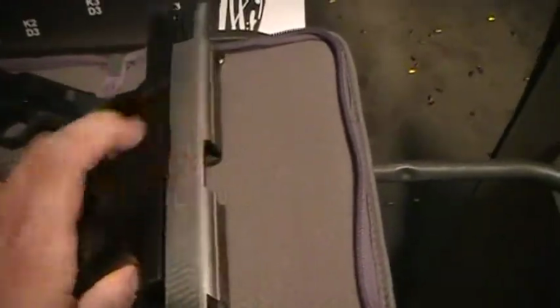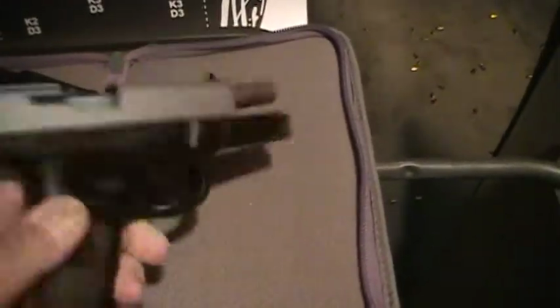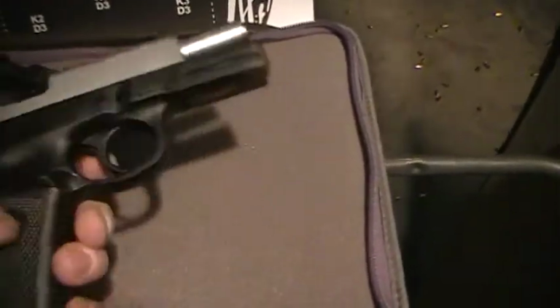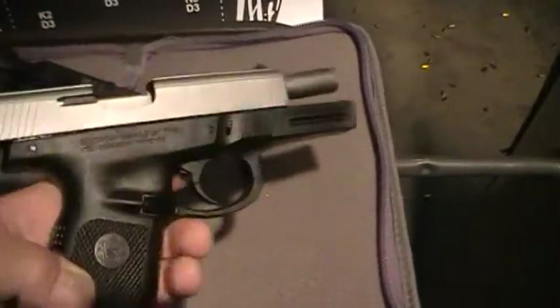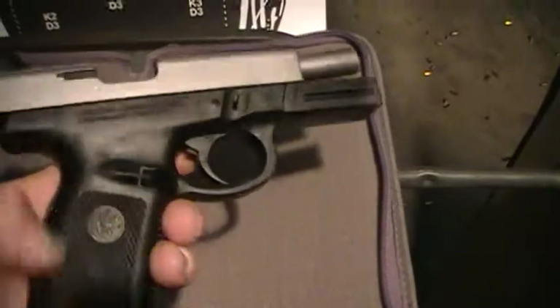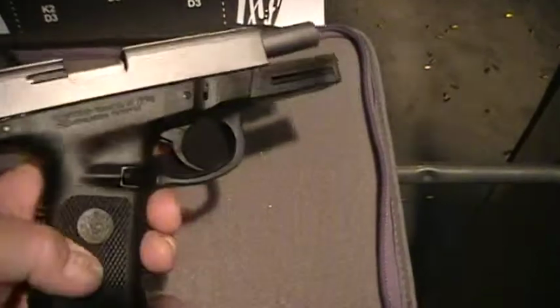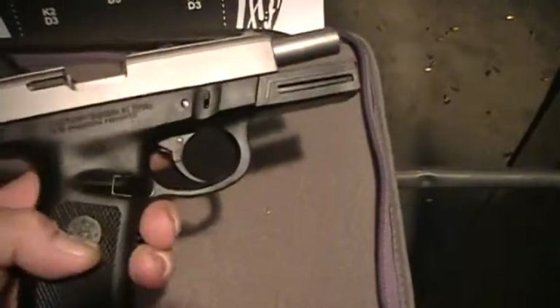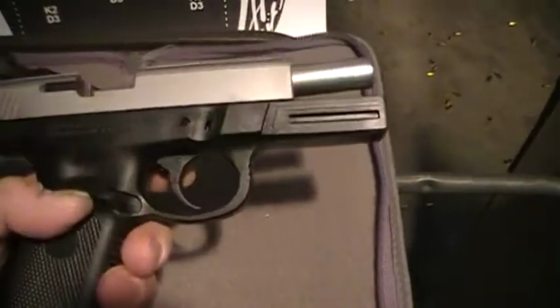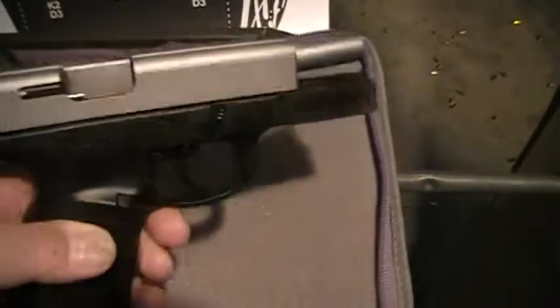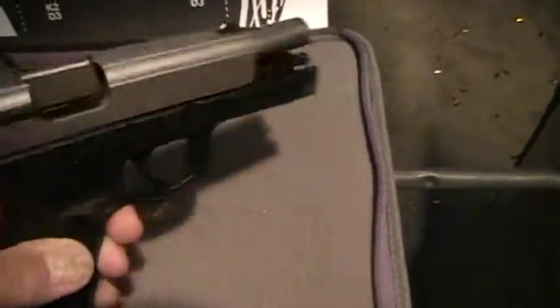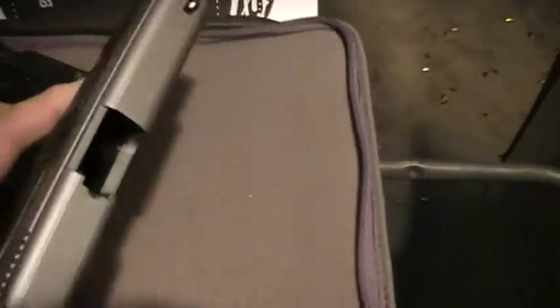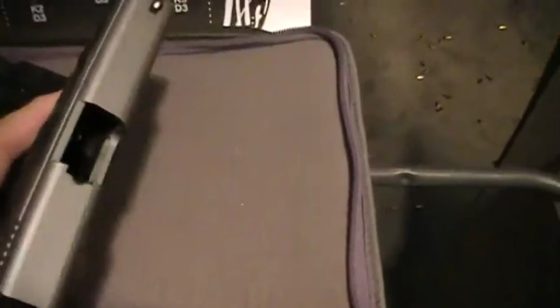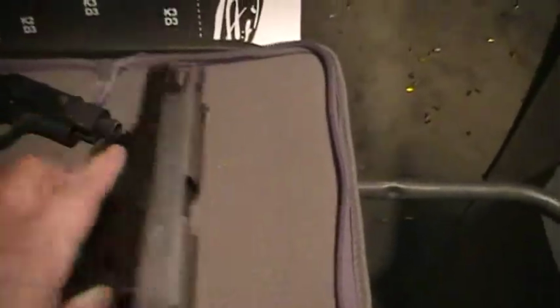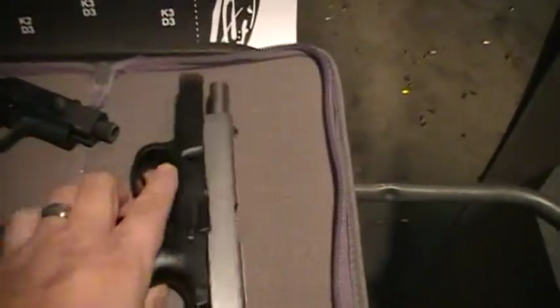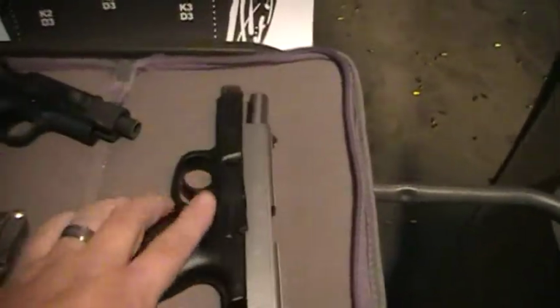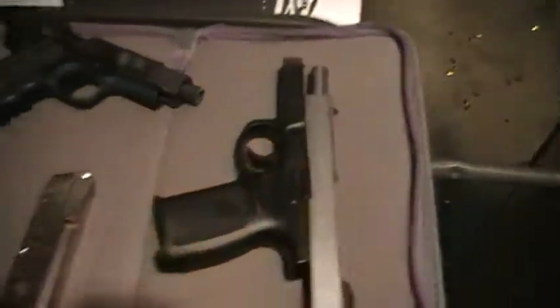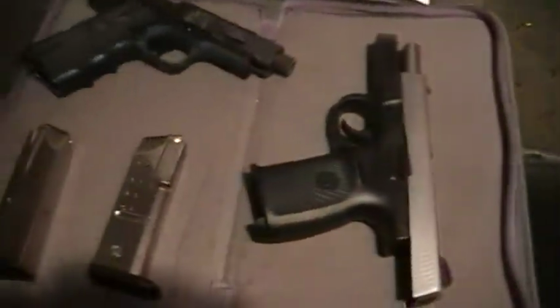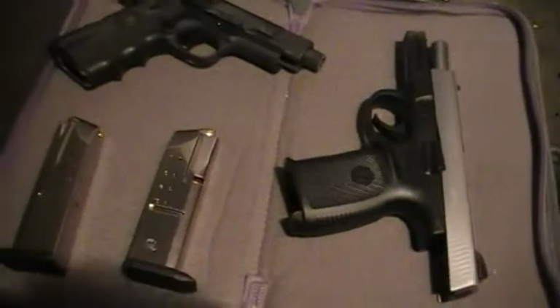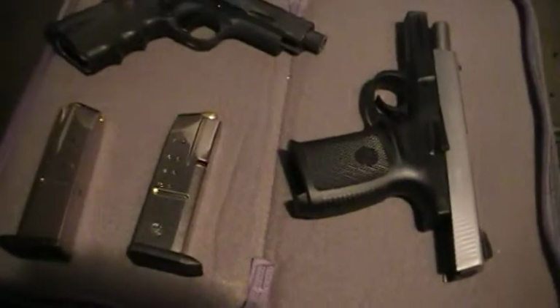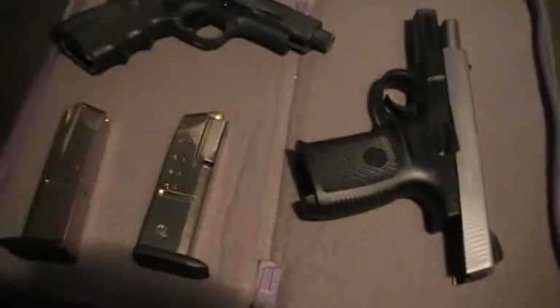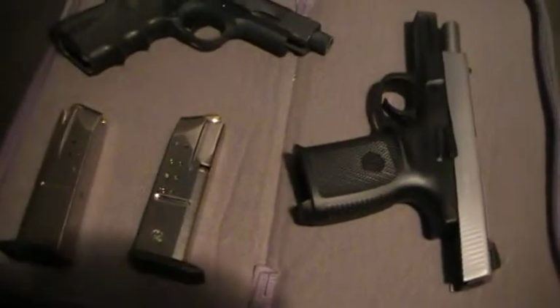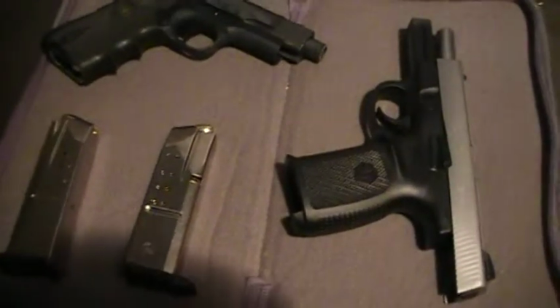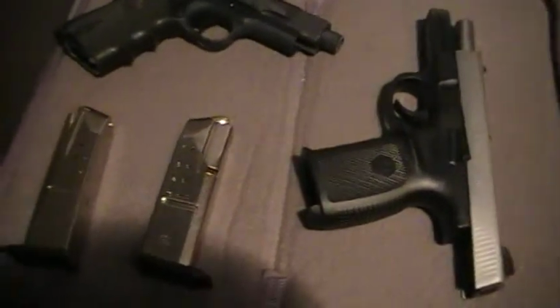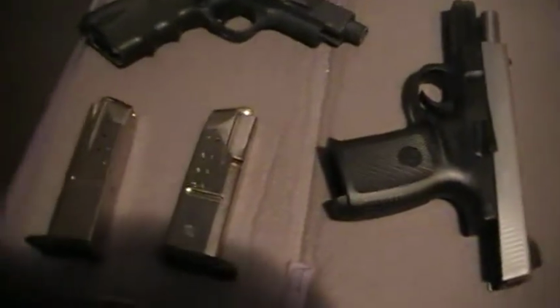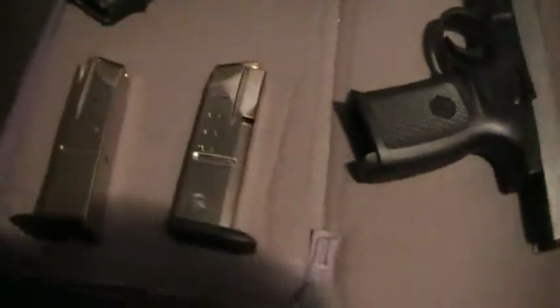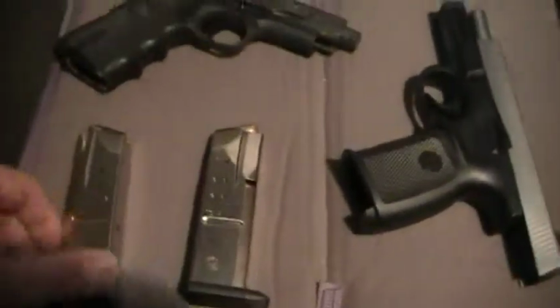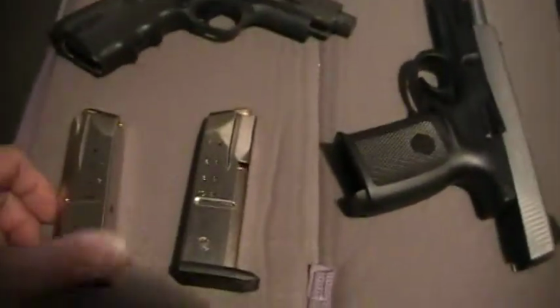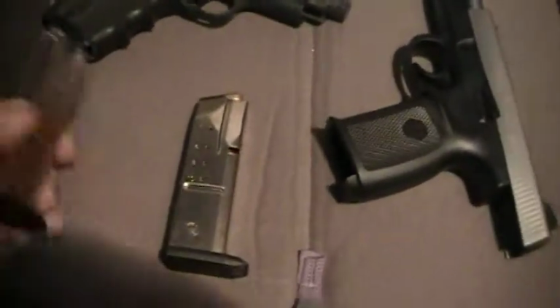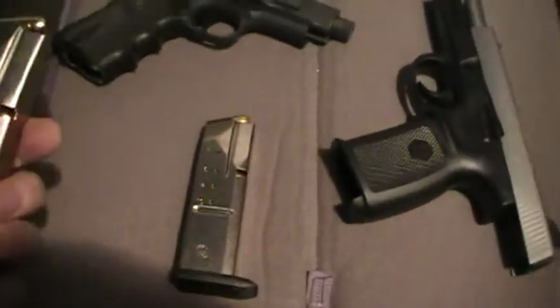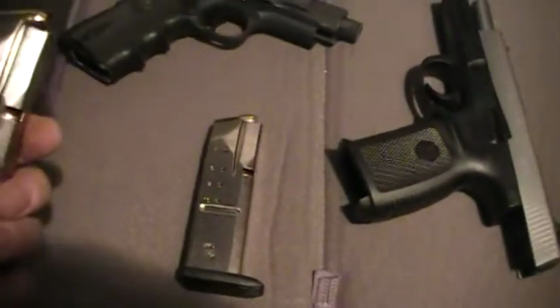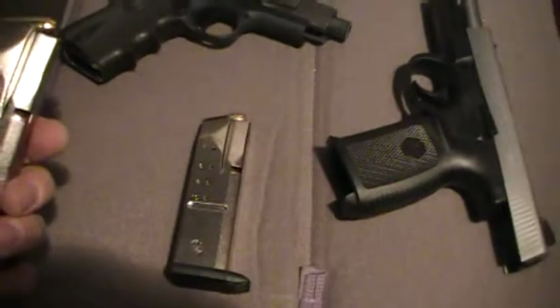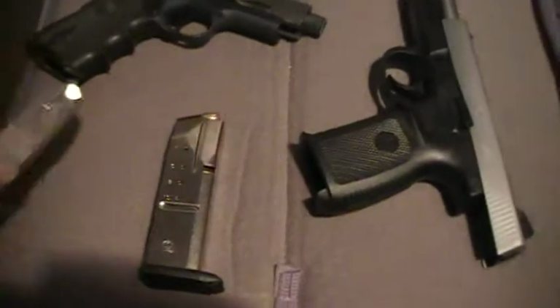Stainless steel slide, polymer receiver. First time I've shot it today, I think it's a pretty good weapon. Trigger is stiff — that is the main complaint. Ten round mags come with it.